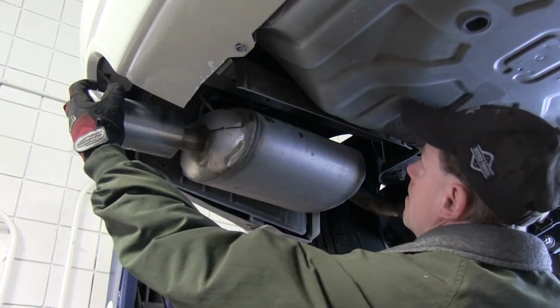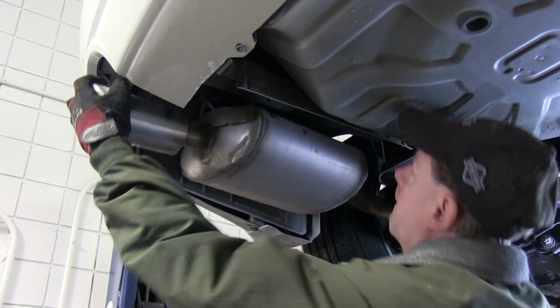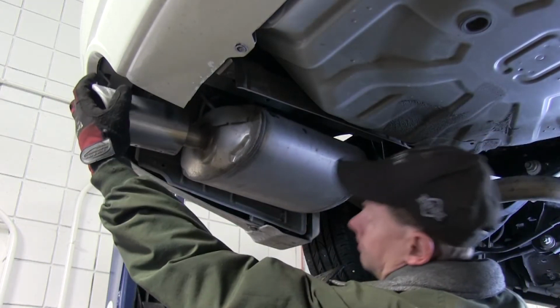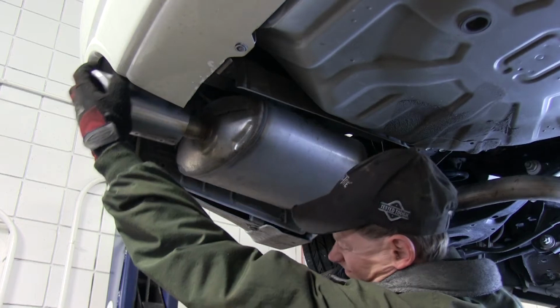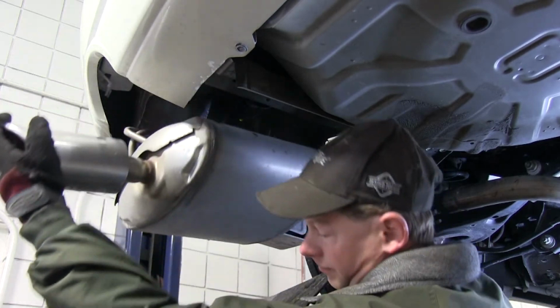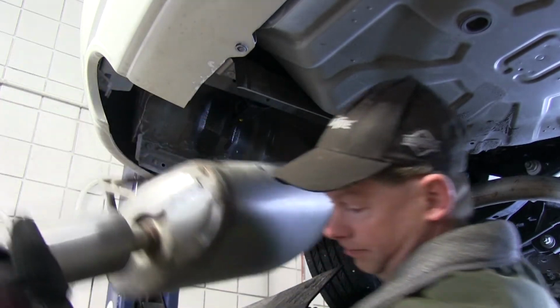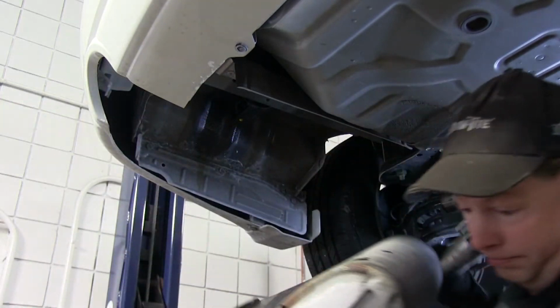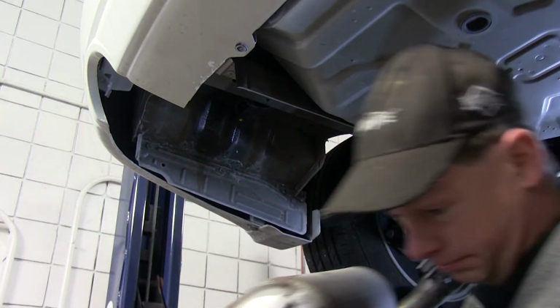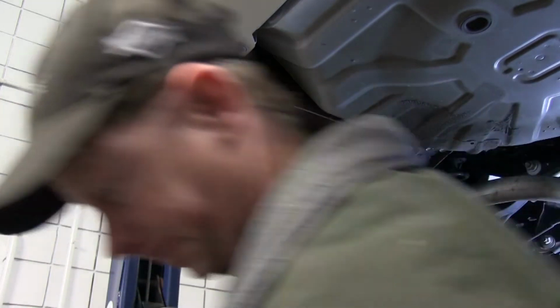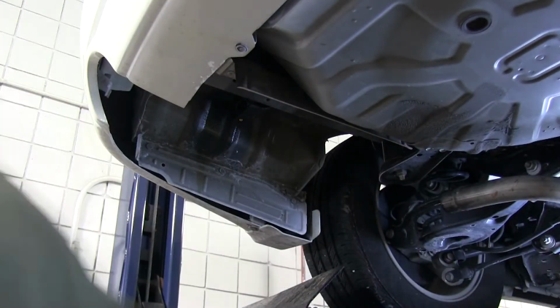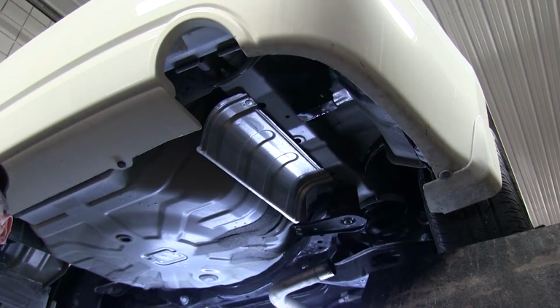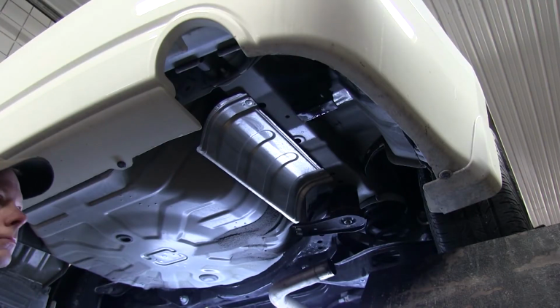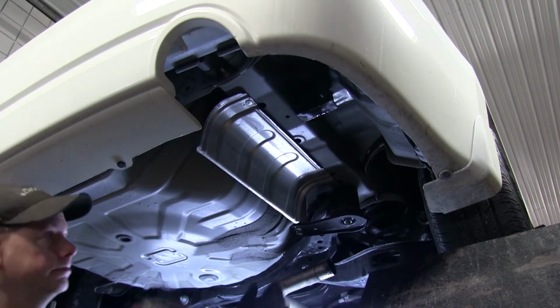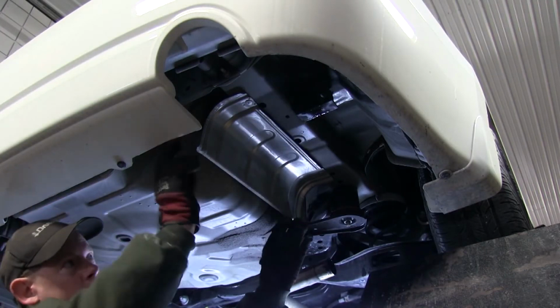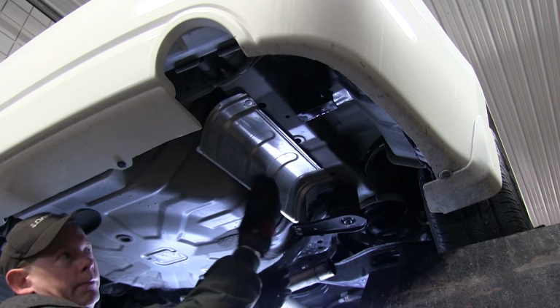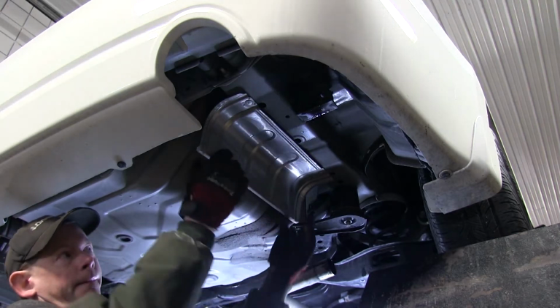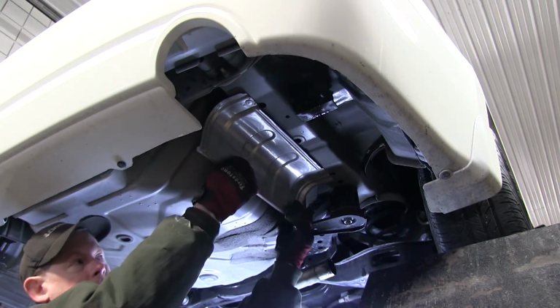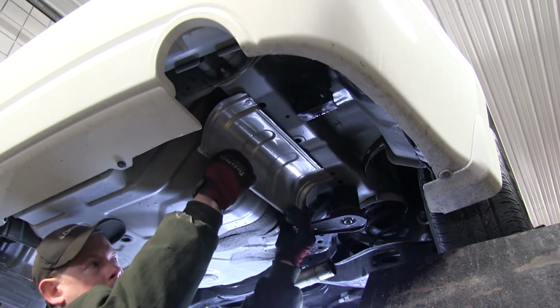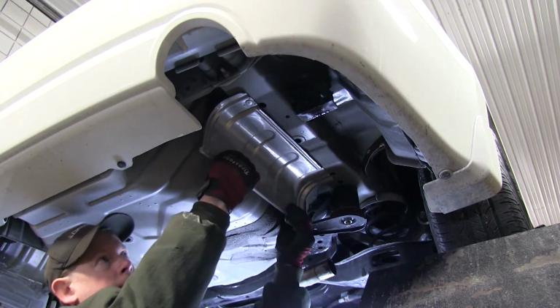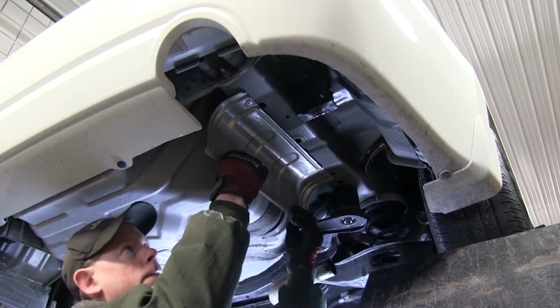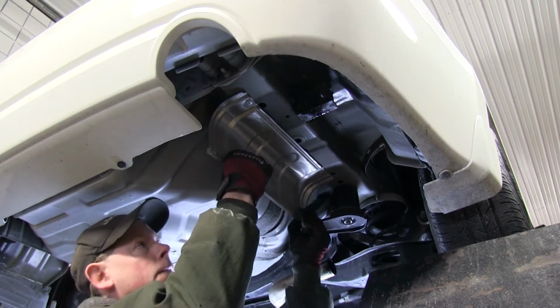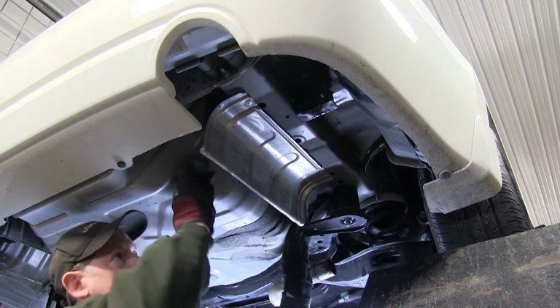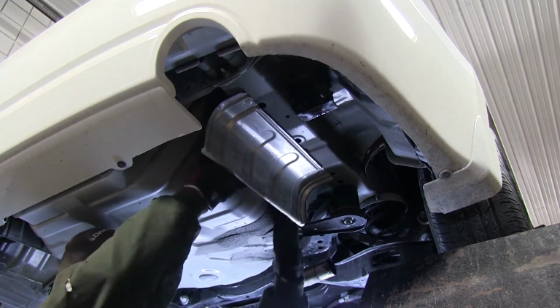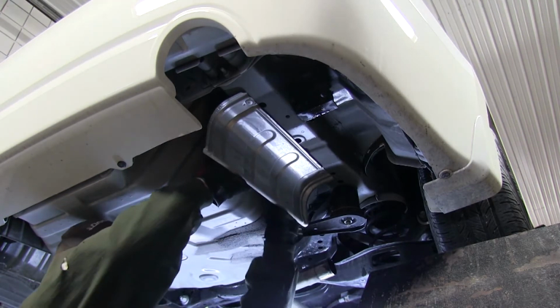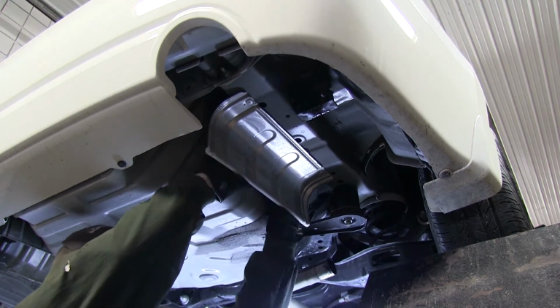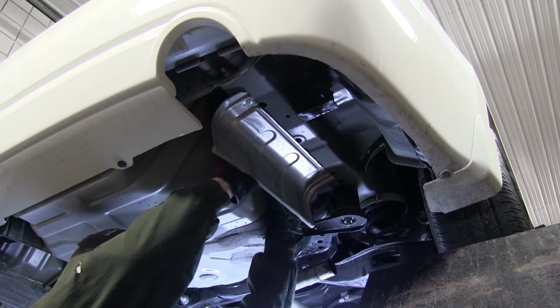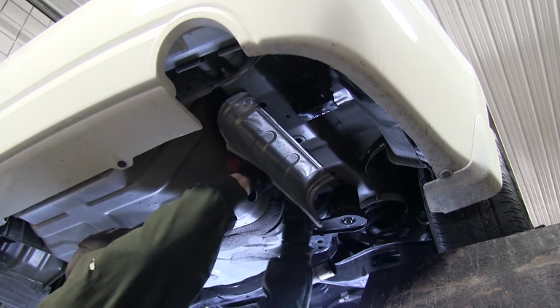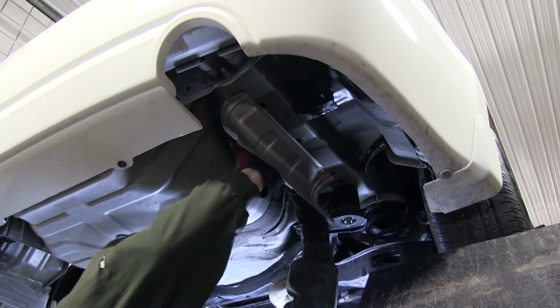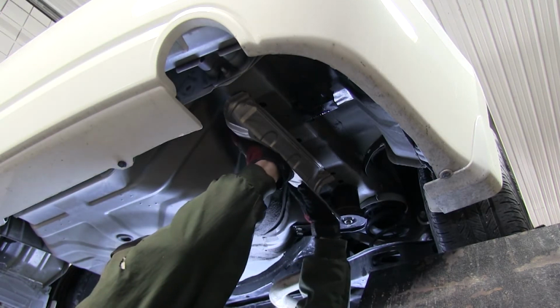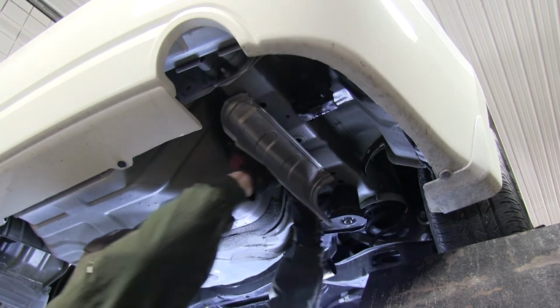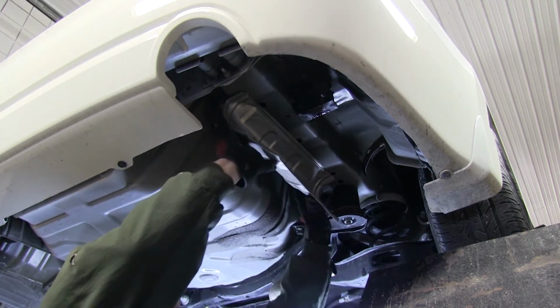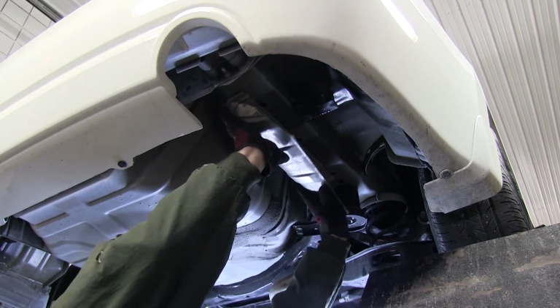We're done with this side. We'll go ahead and repeat the same process on the other side, since our vehicle has dual exhaust. The next thing is to go ahead and look at the exhaust heat shields. We'll have to bend them away from the trunk pan so we have room to install our hitch — just gently push them back towards the outside so we have some working room.